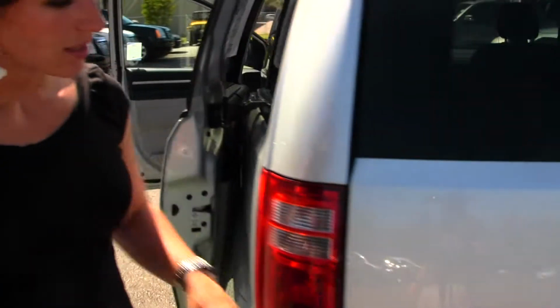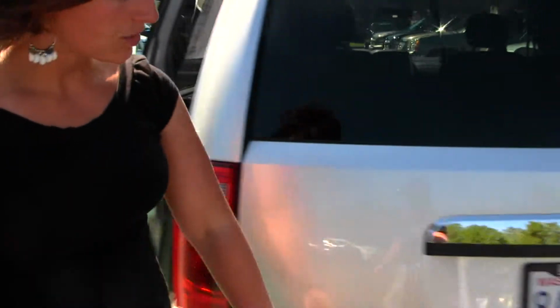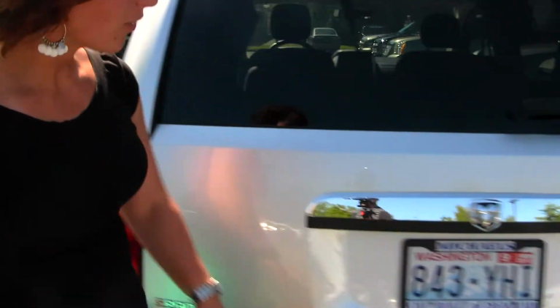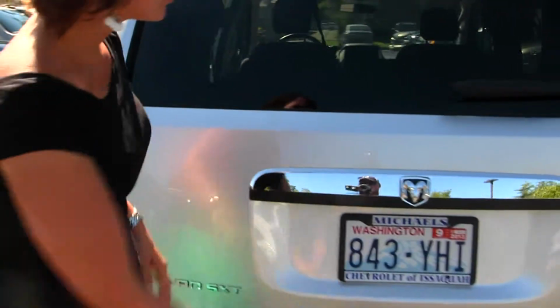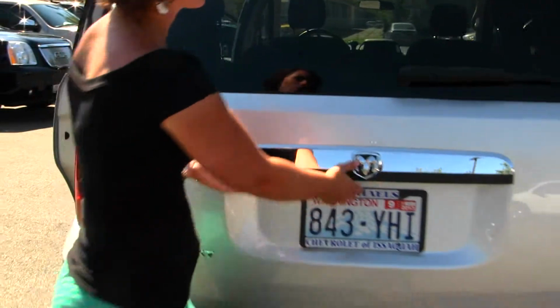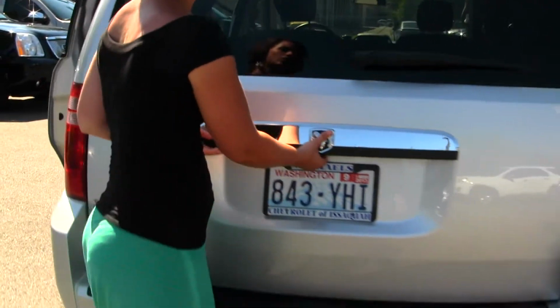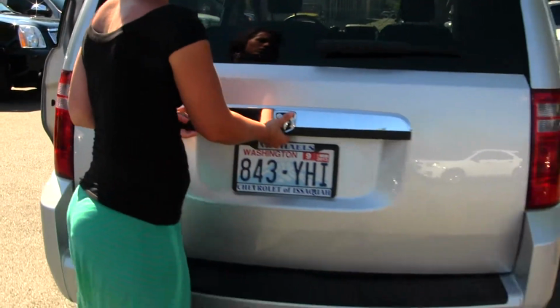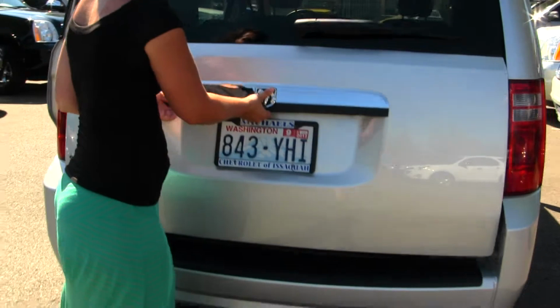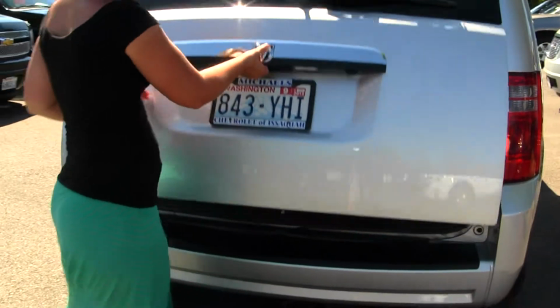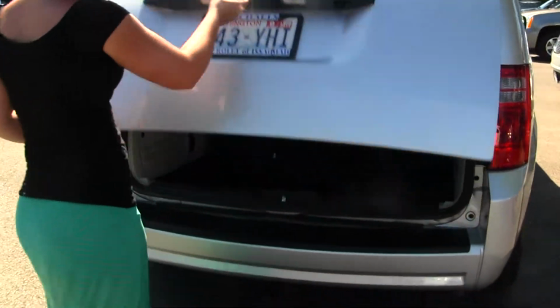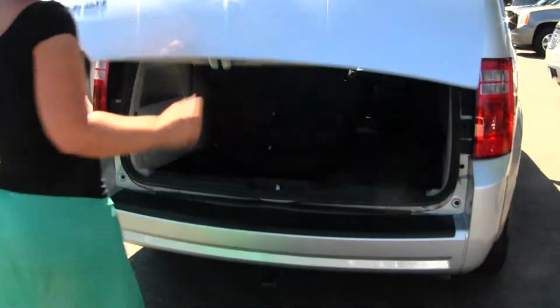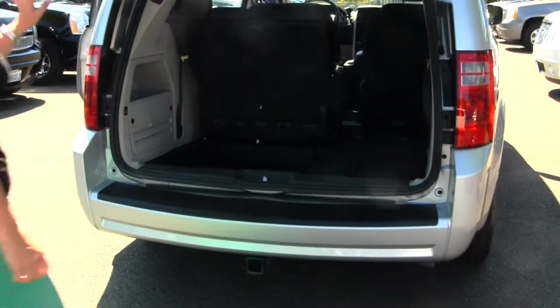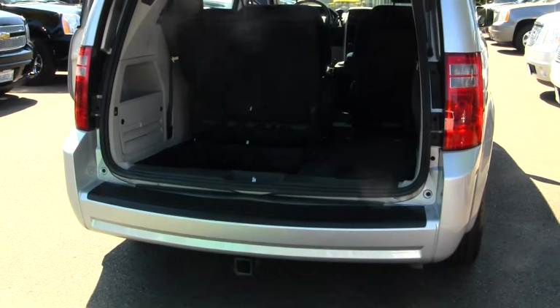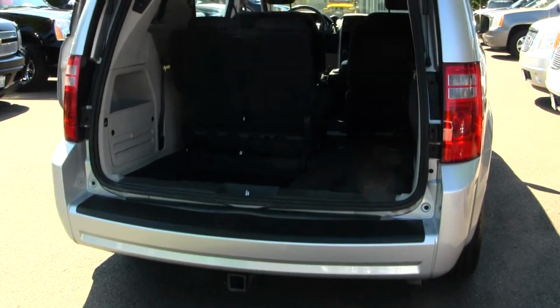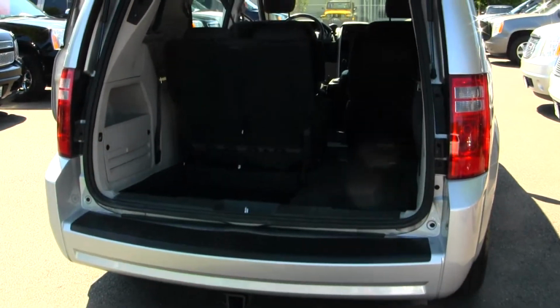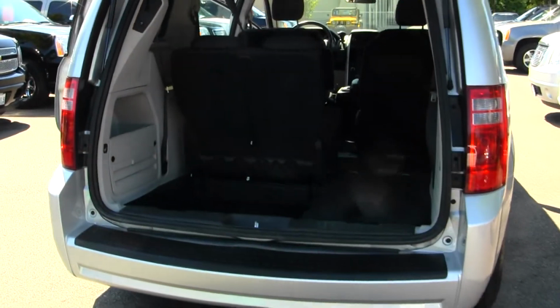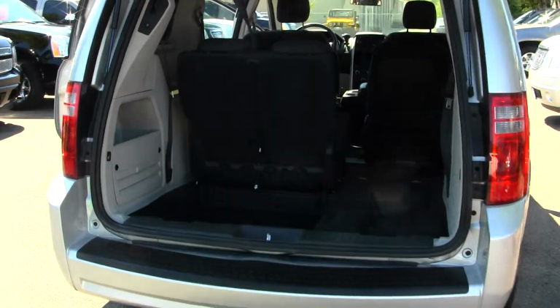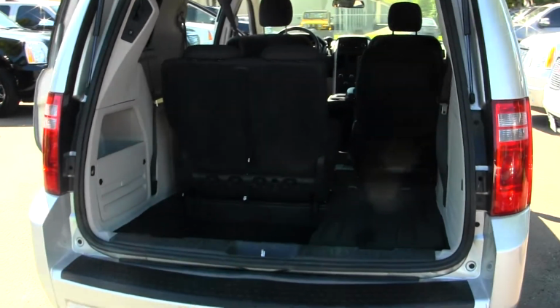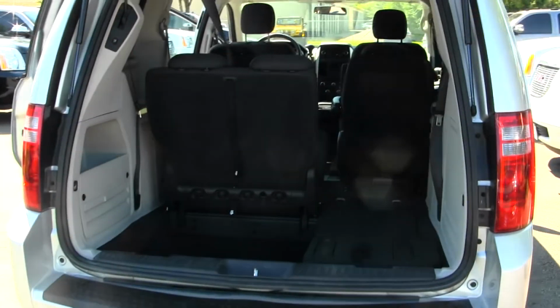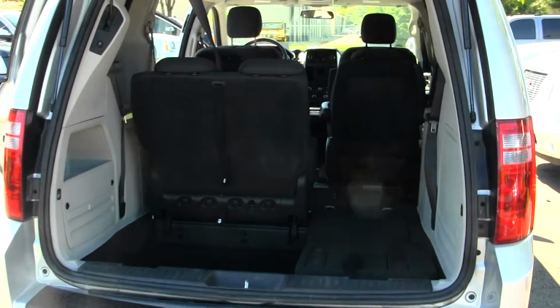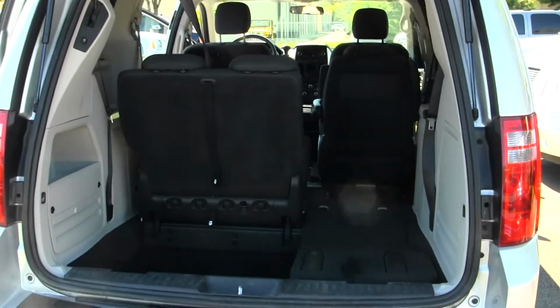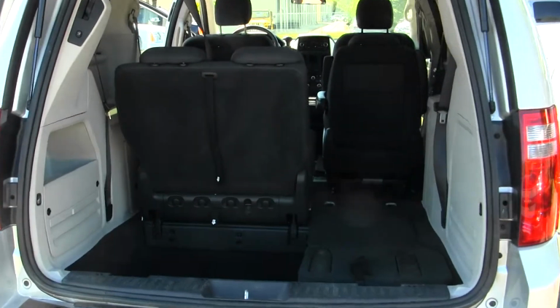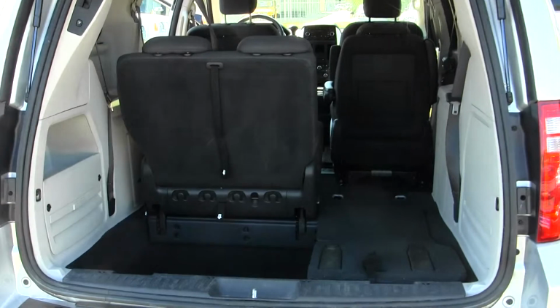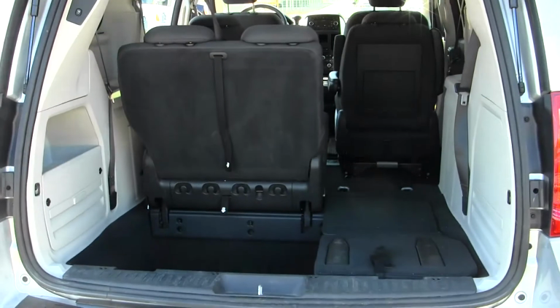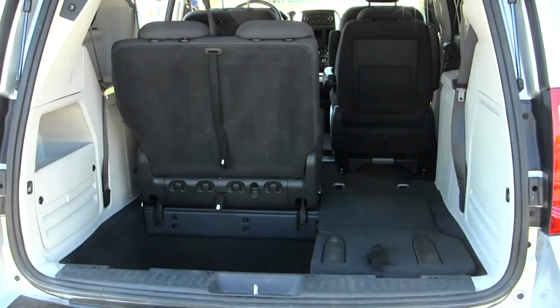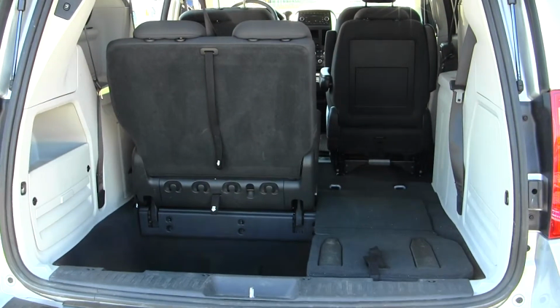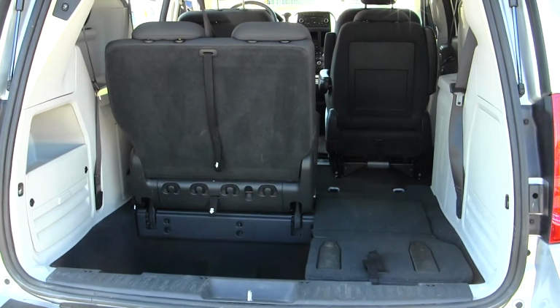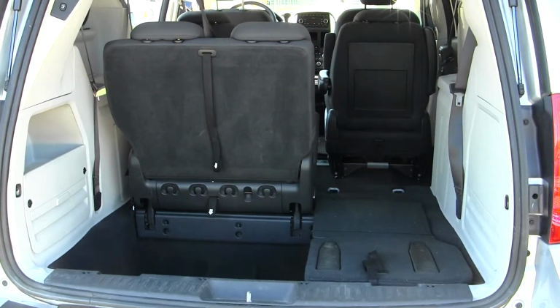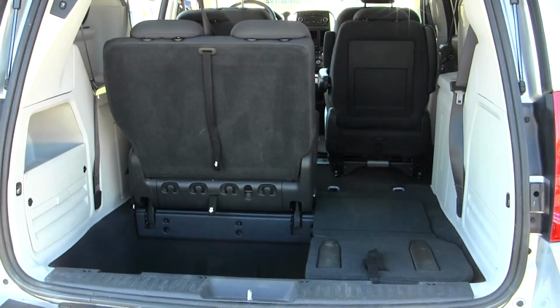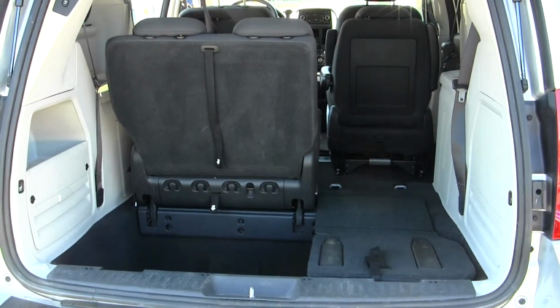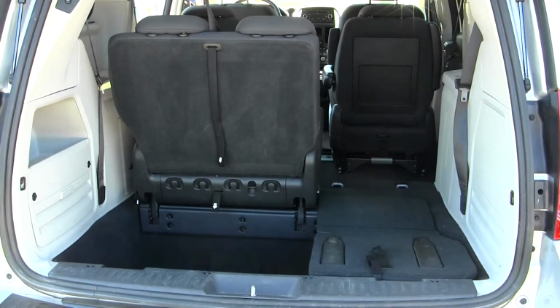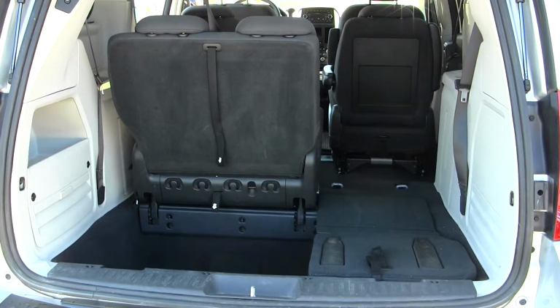Class three tow hitch. And more than sufficient cargo space. As you can see, that's stow-and-go seating — the third row seating does fold down into the floor.